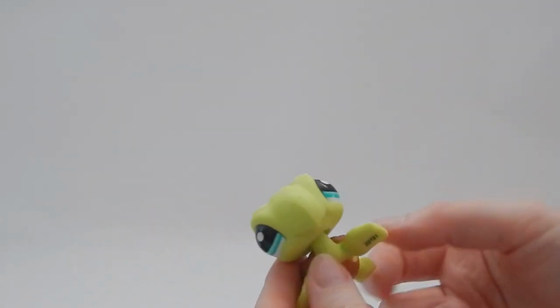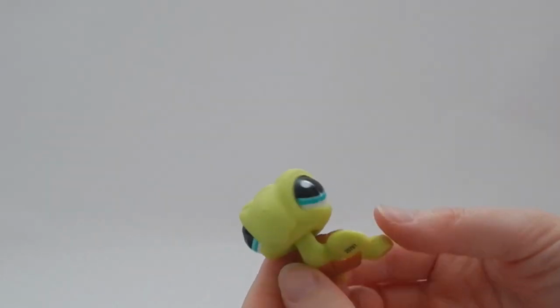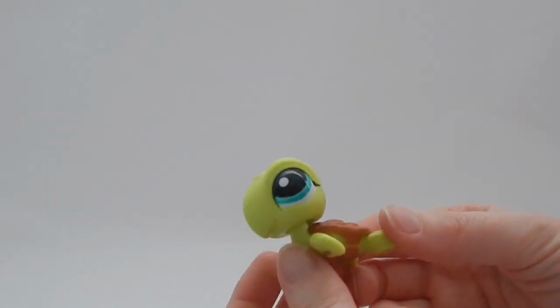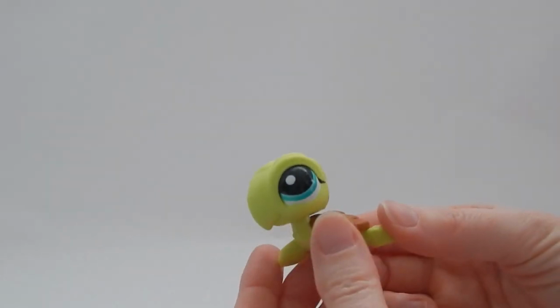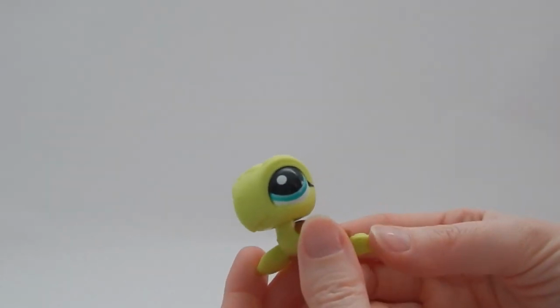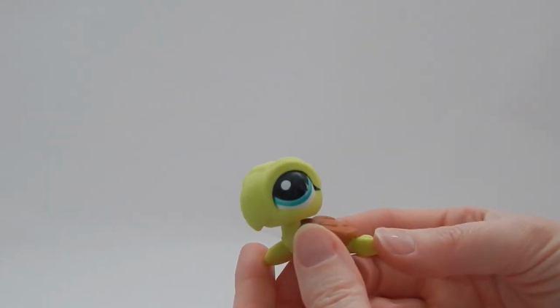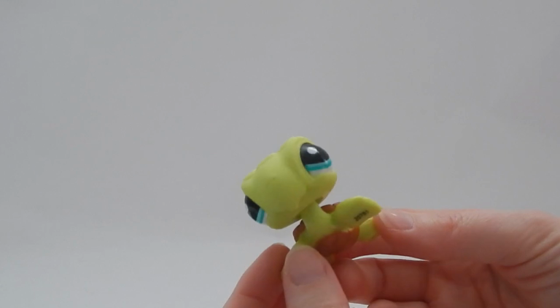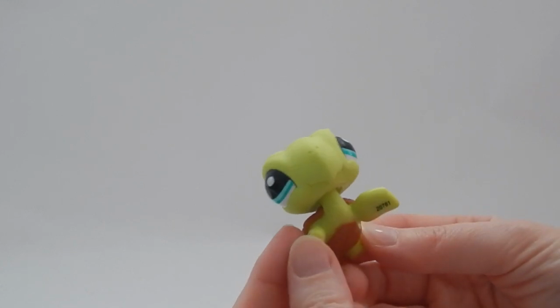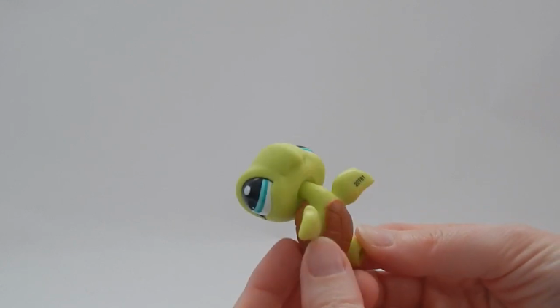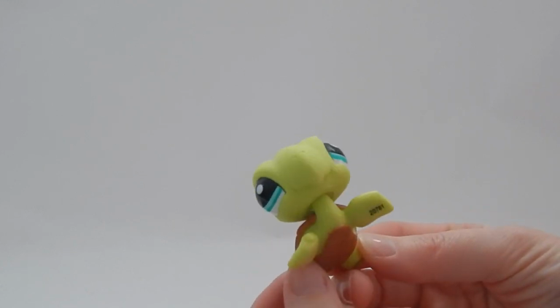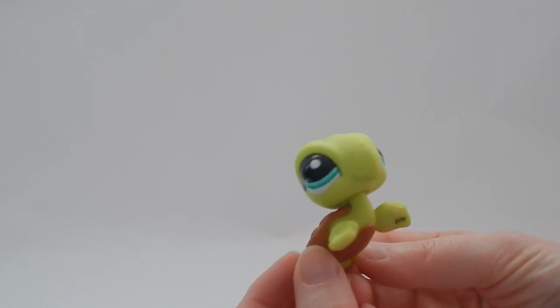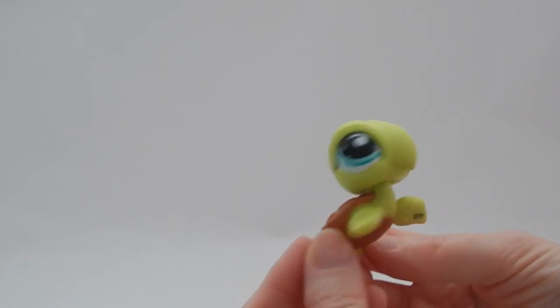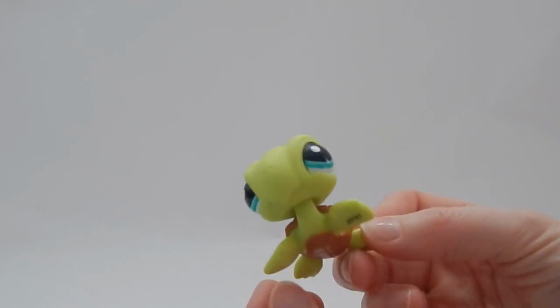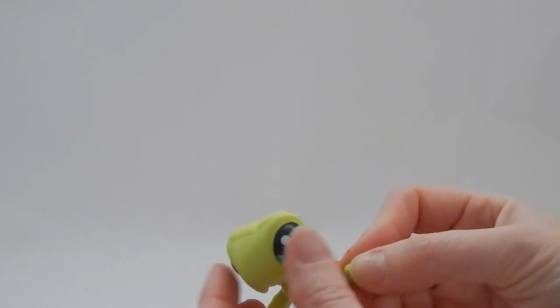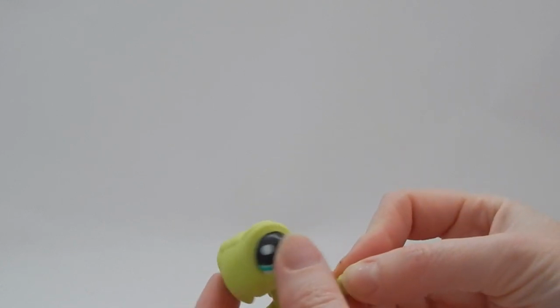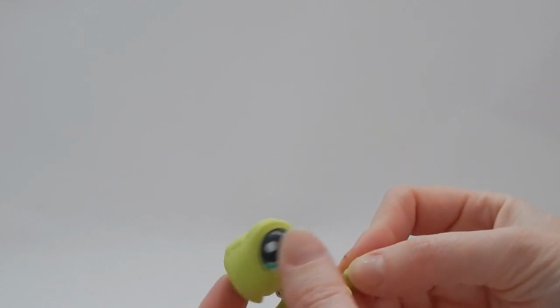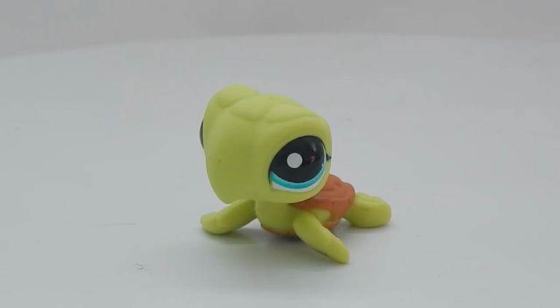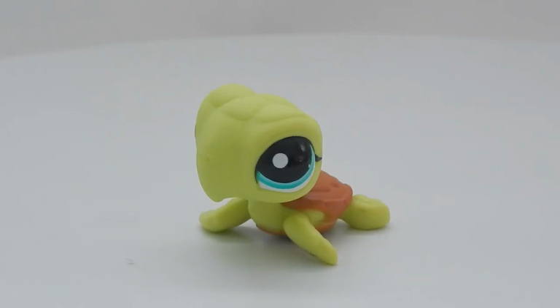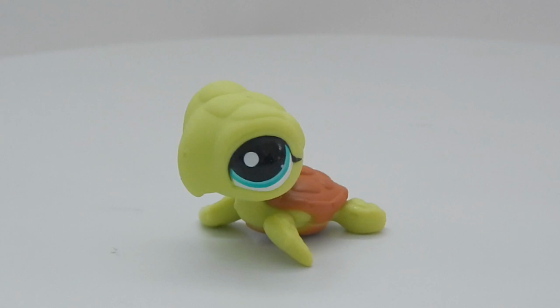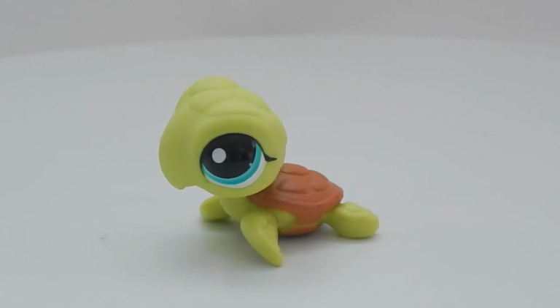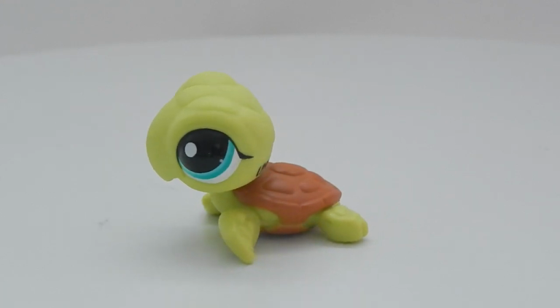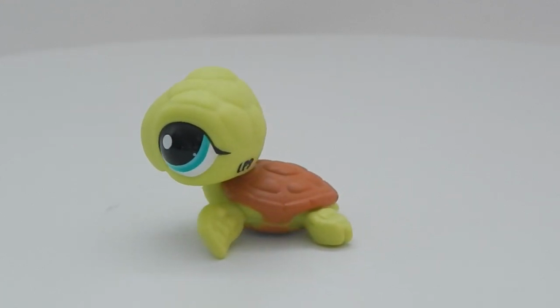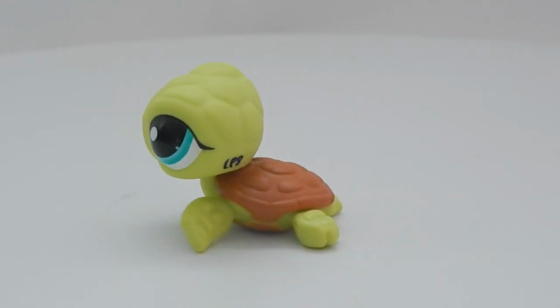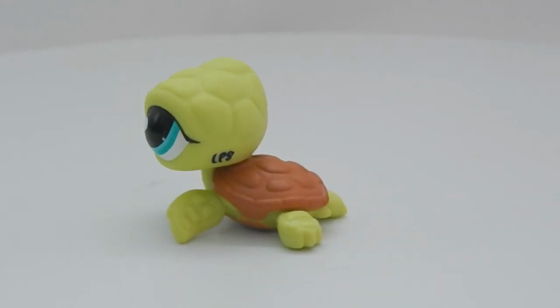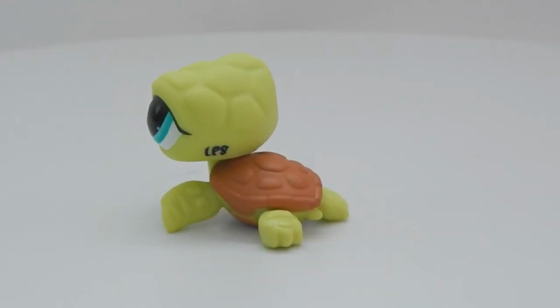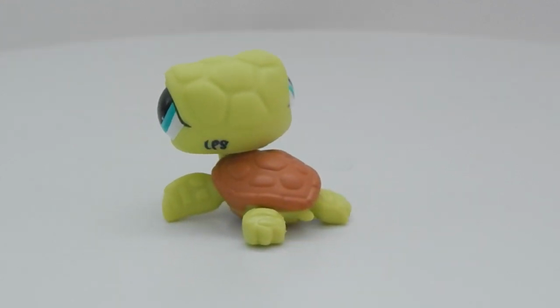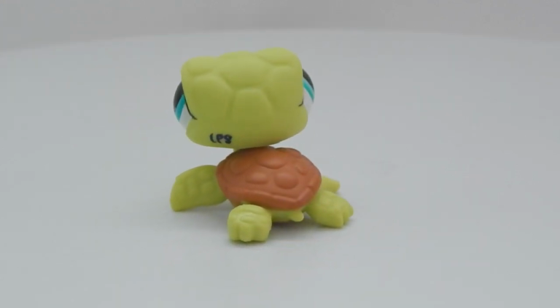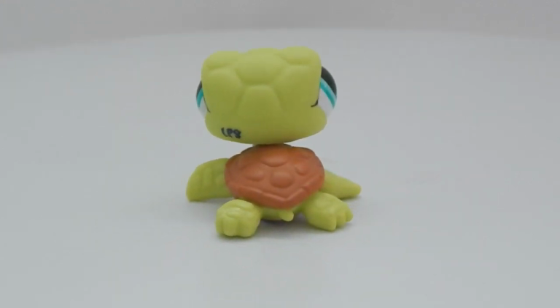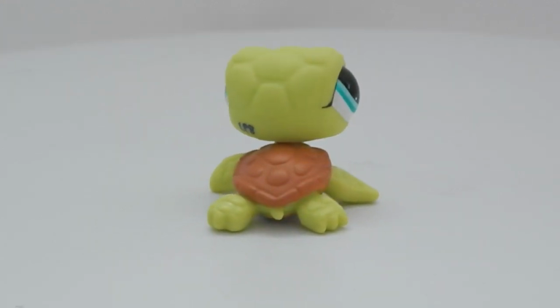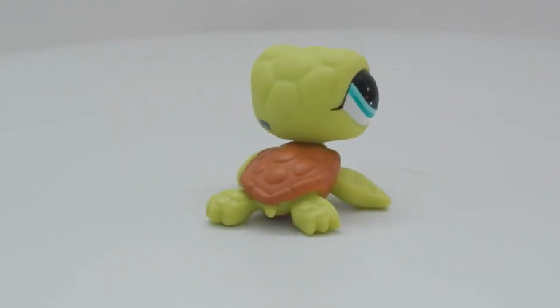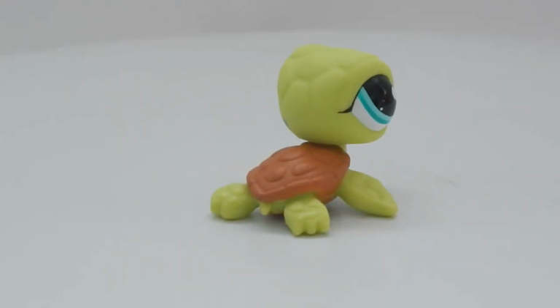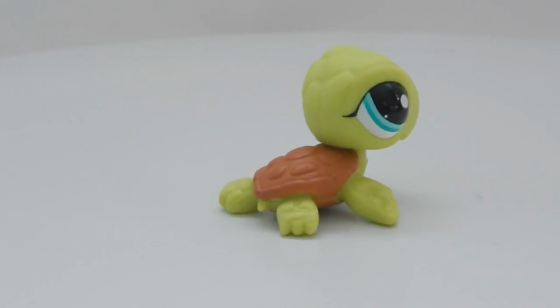Last but not least, we have bag number three. Oh, look at it — it's a turtle! Oh, he's cute. Here's the 360 shot of our turtle. So cute, I love its gigantic head.